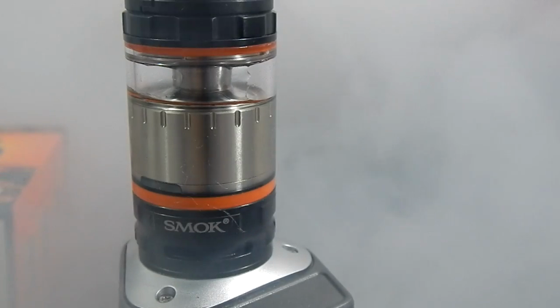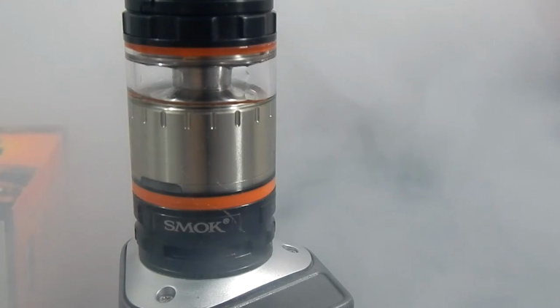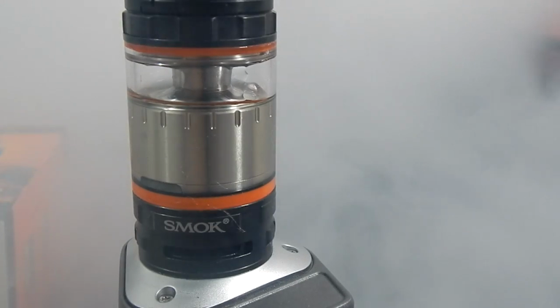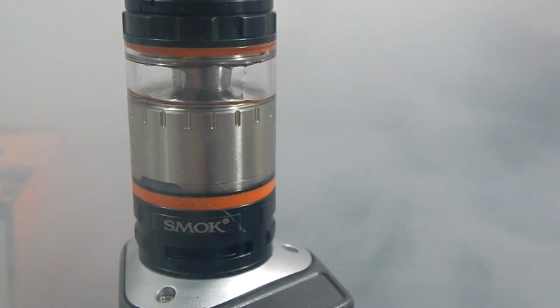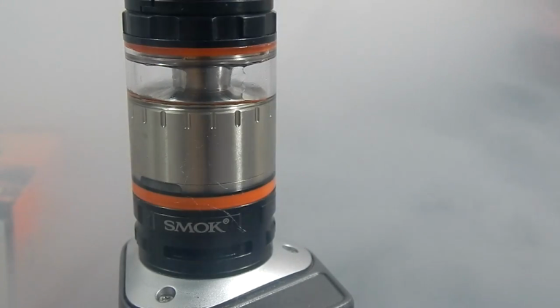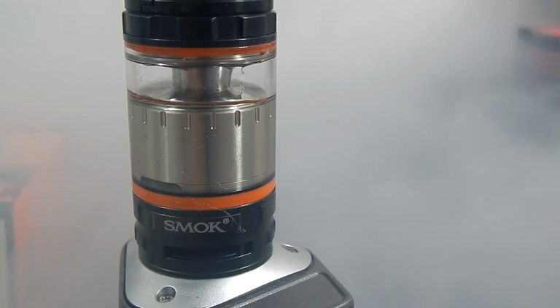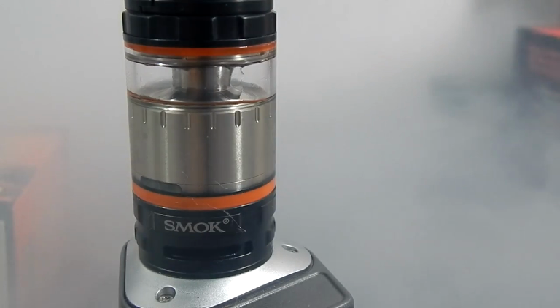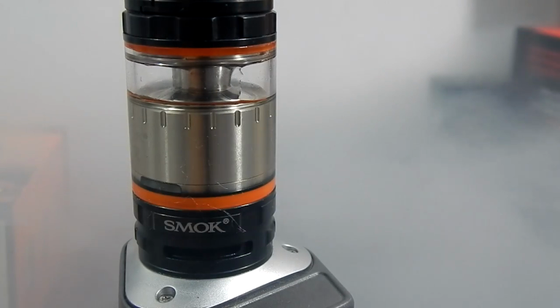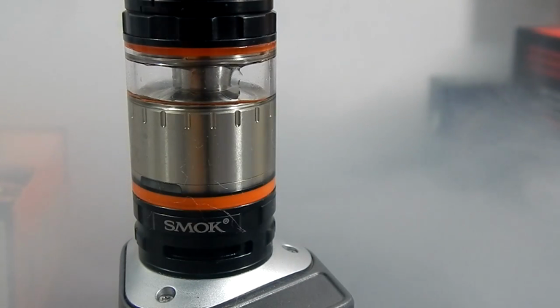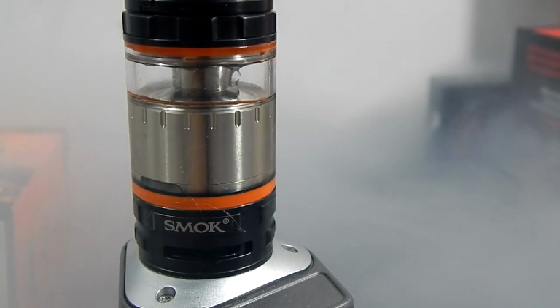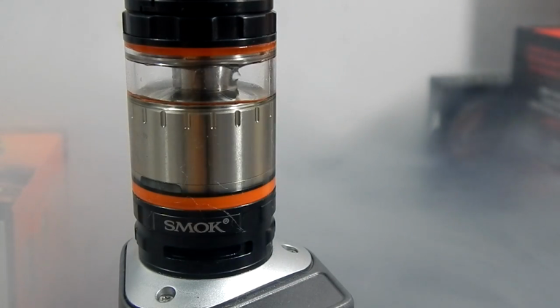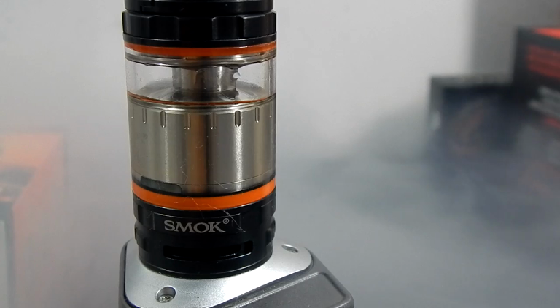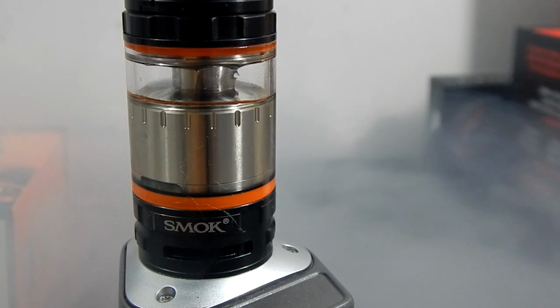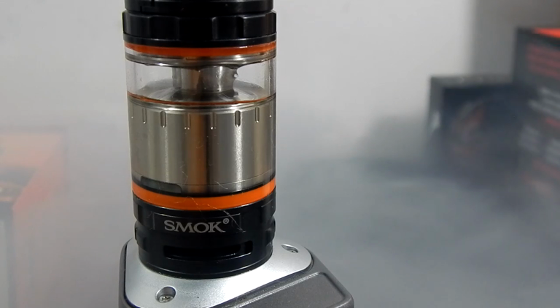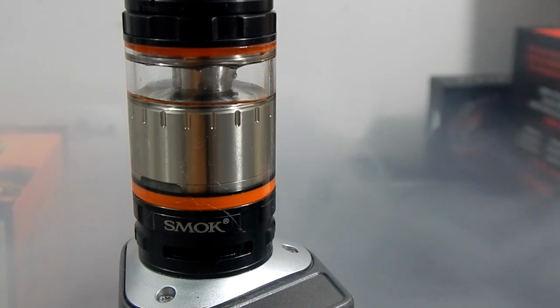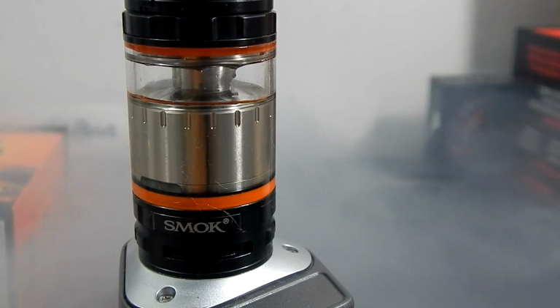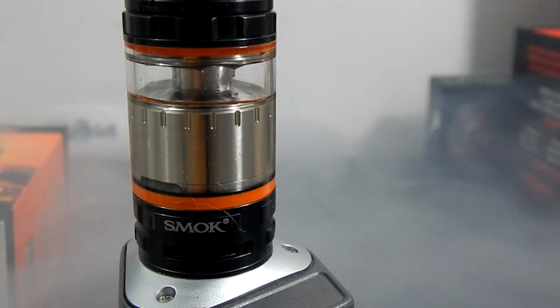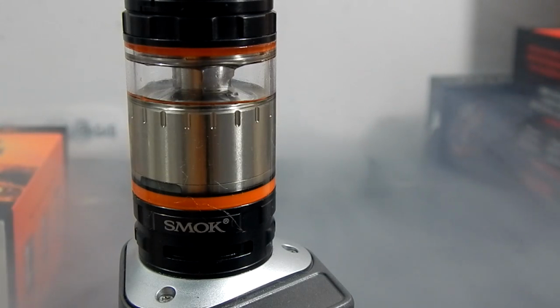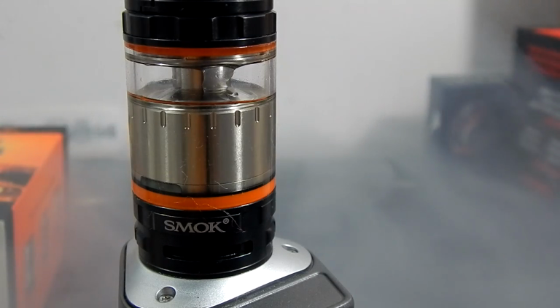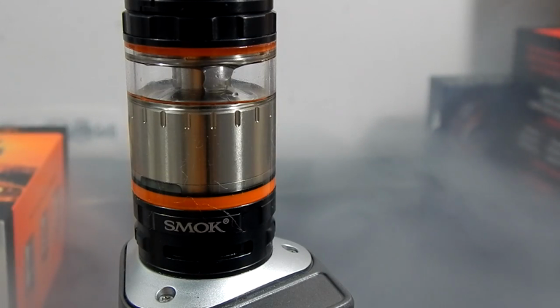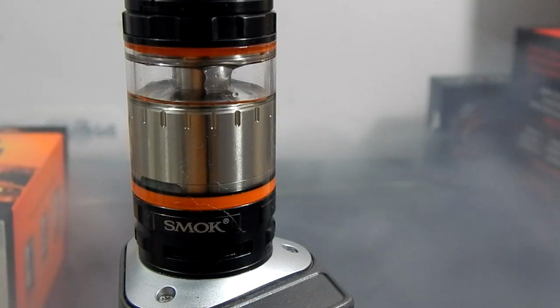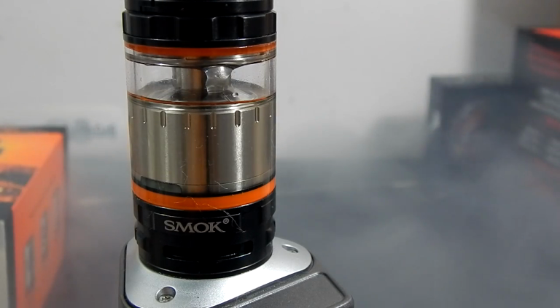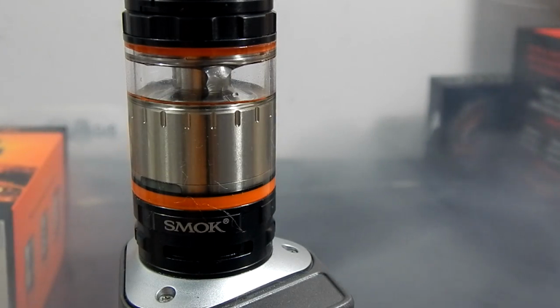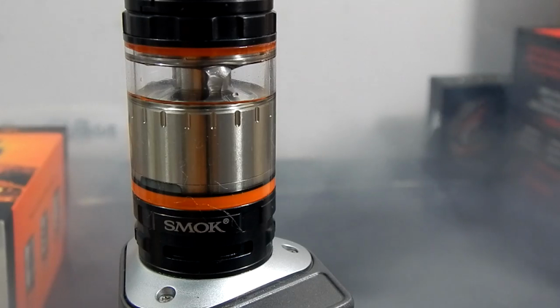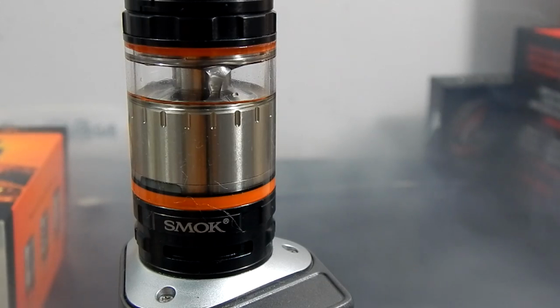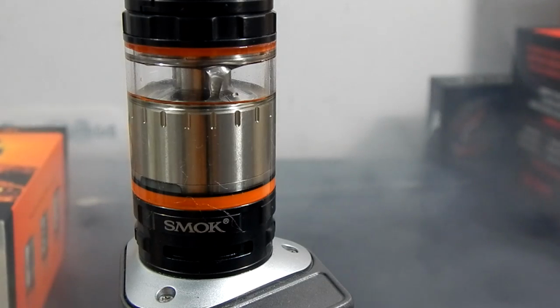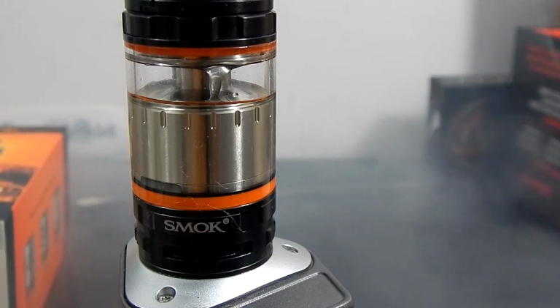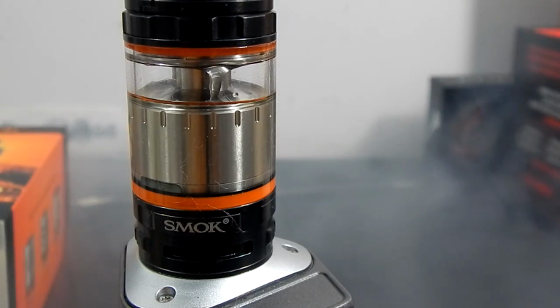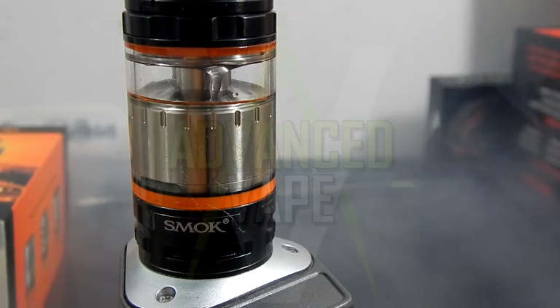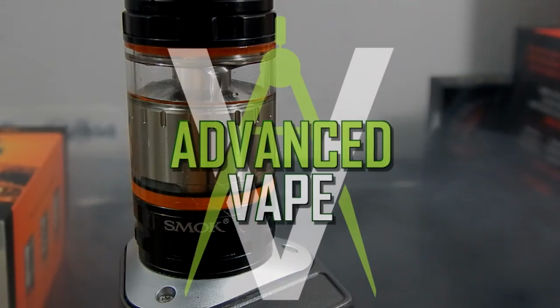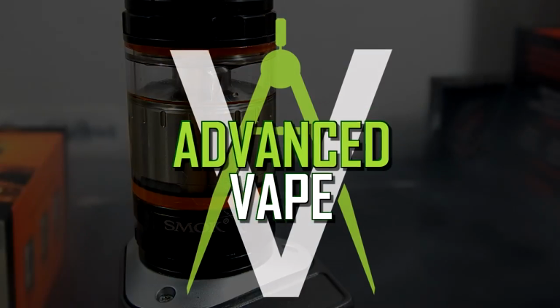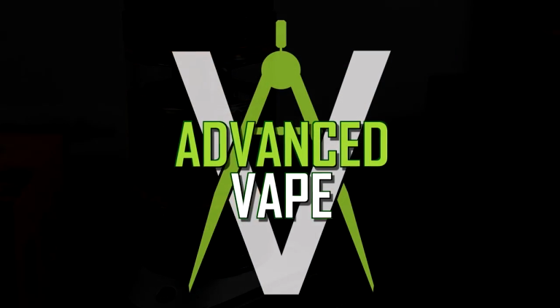That'll bring us to the end of this quick video about the TFV8. If you liked this video and our channel, be sure to give us a like and subscribe. And as always, if you have any questions, leave them below in the comments or send me an email. Thanks.